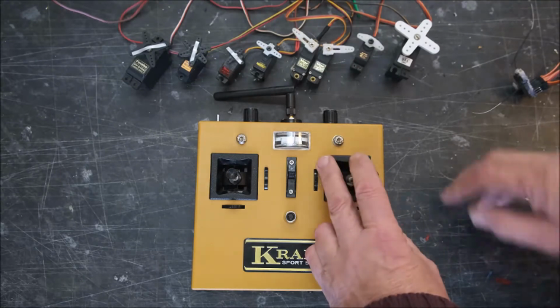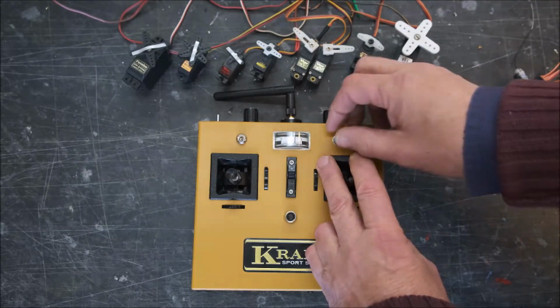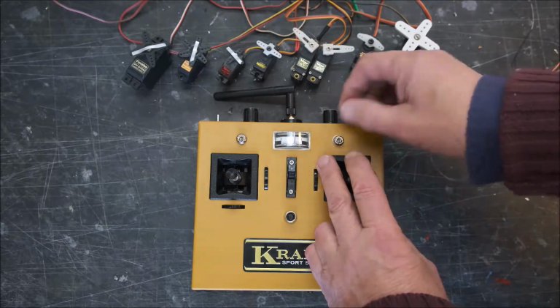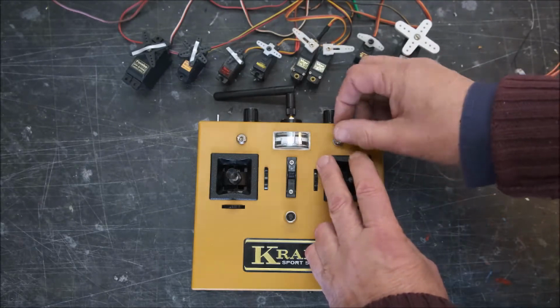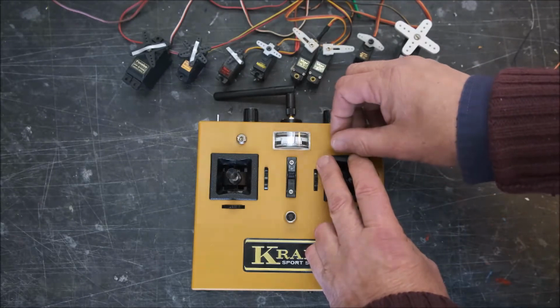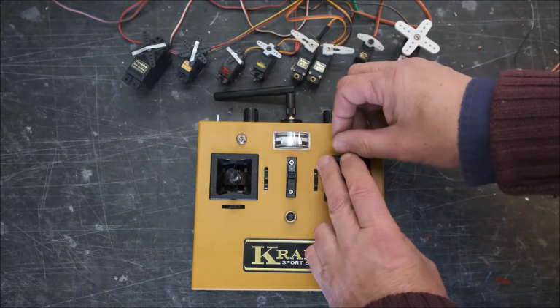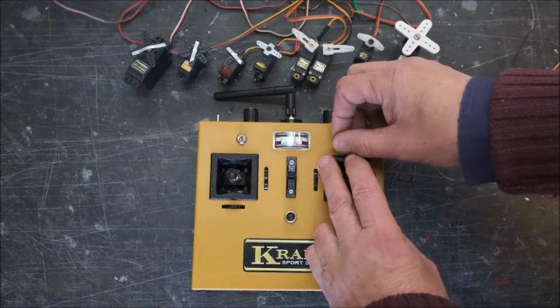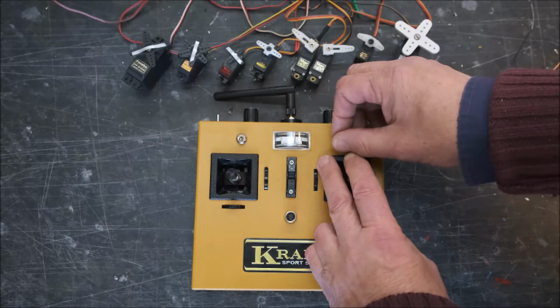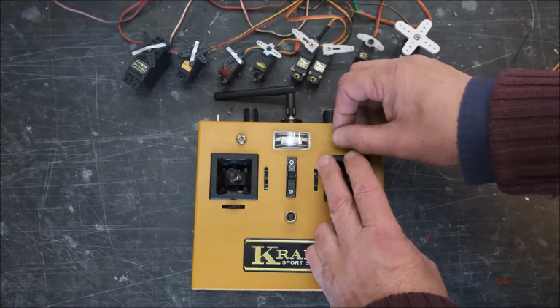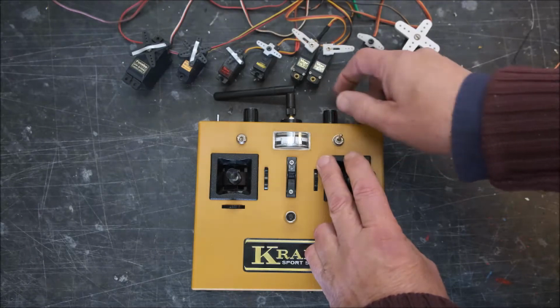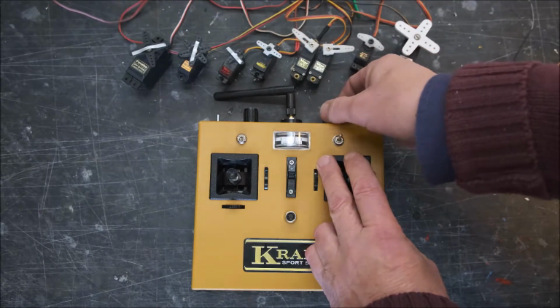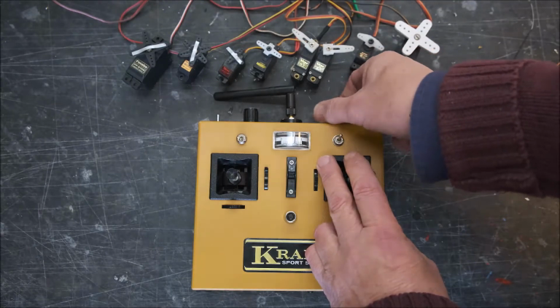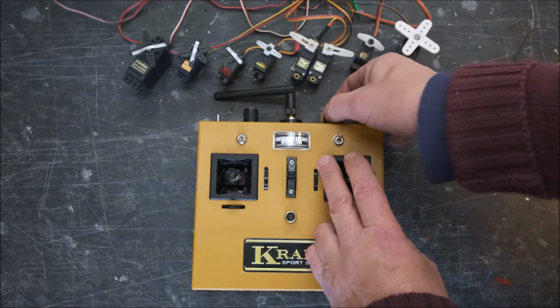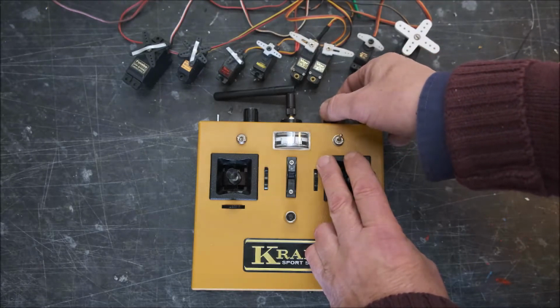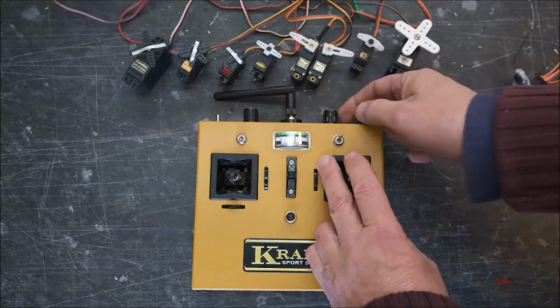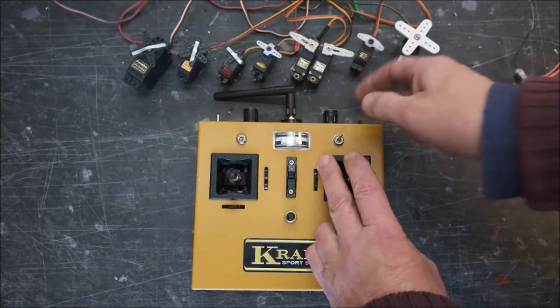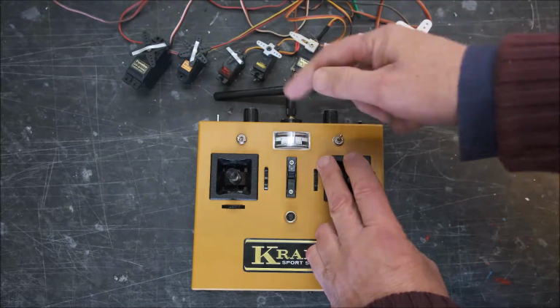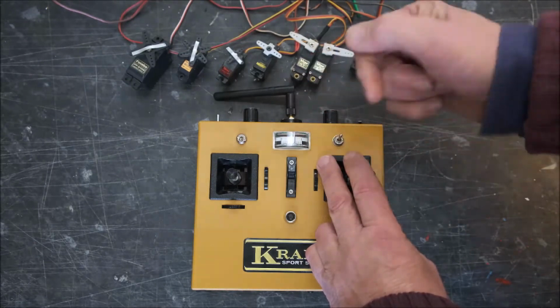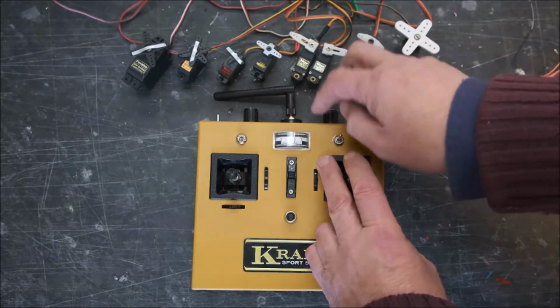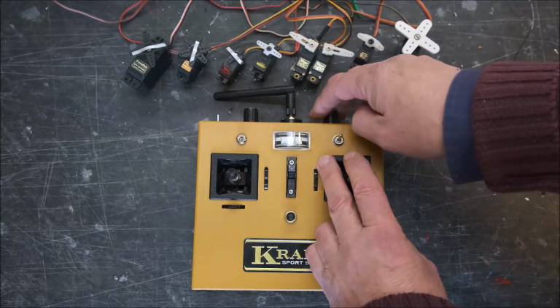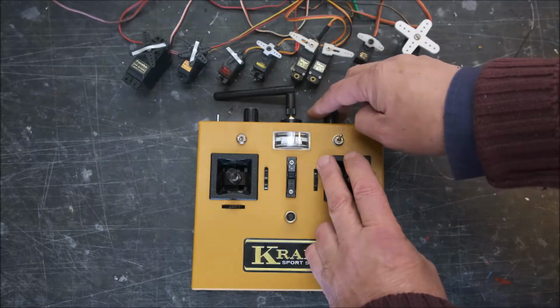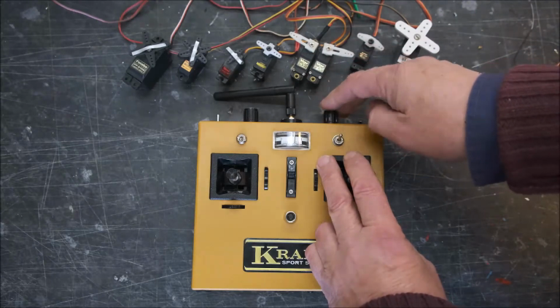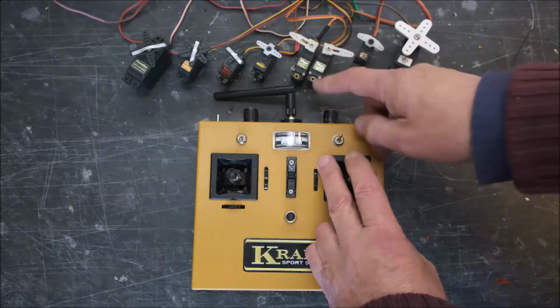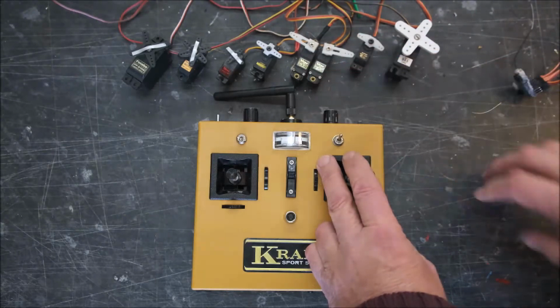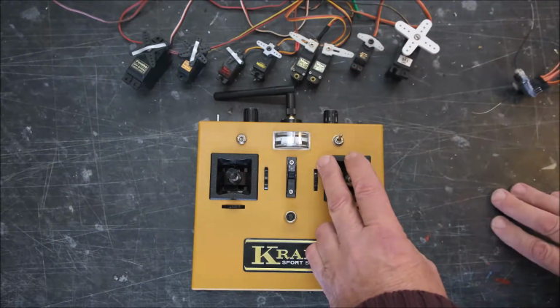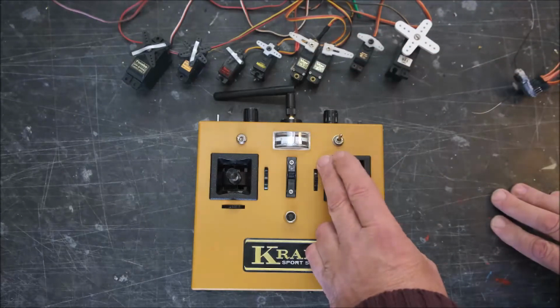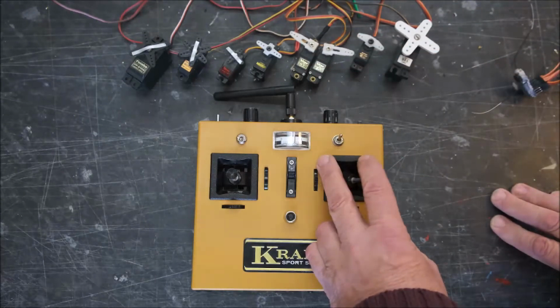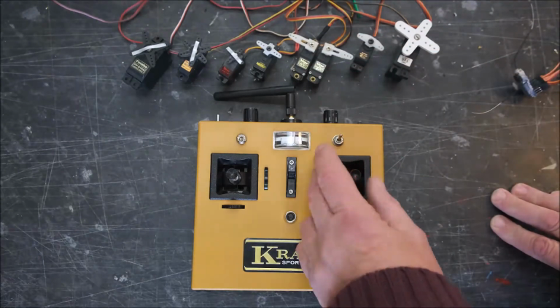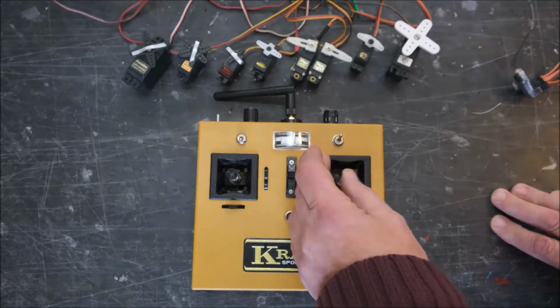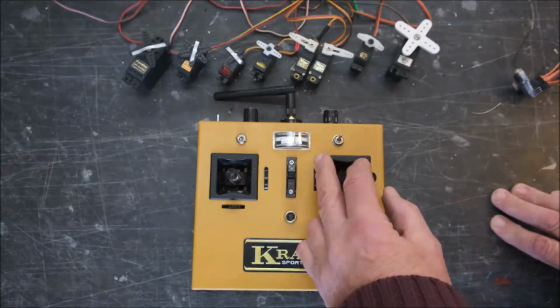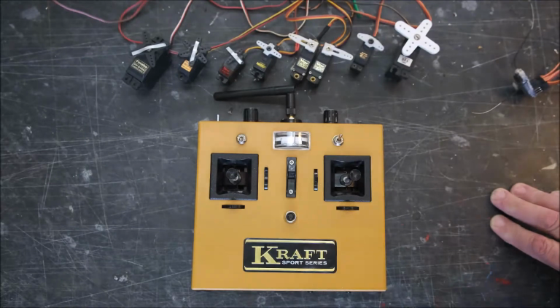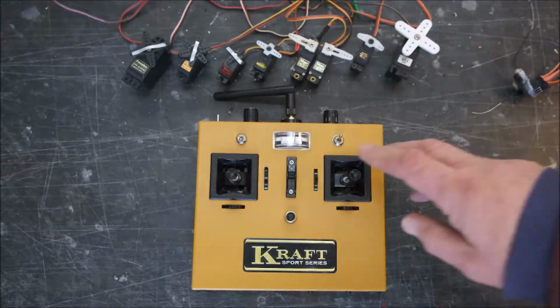I'll flick that across — you should just see the center change — there we go. I can reduce it; going clockwise reduces the throw, which actually makes it softer to fly around the neutral.